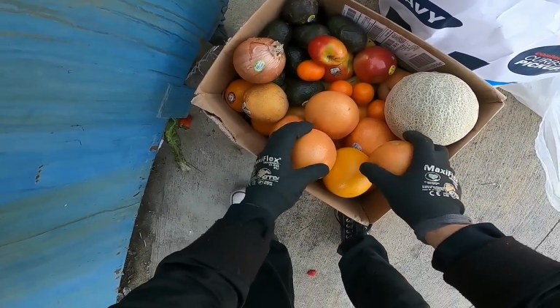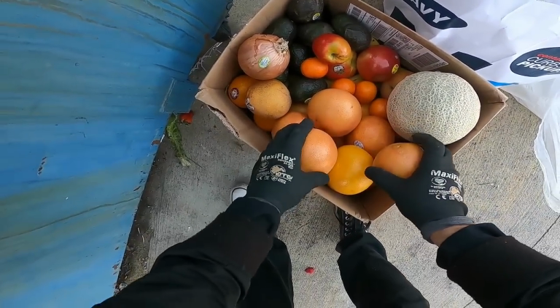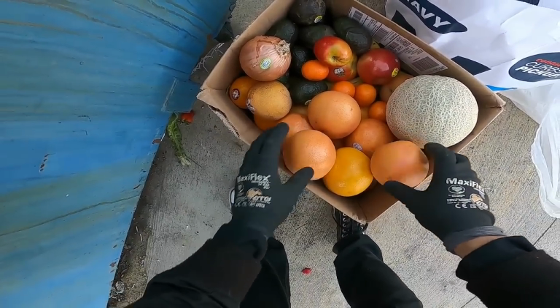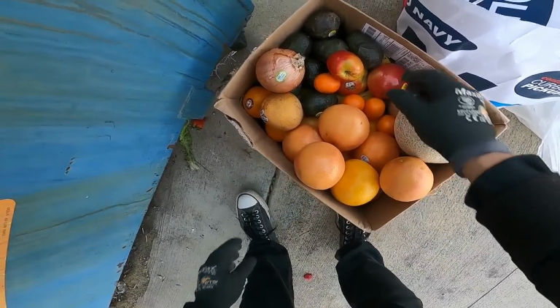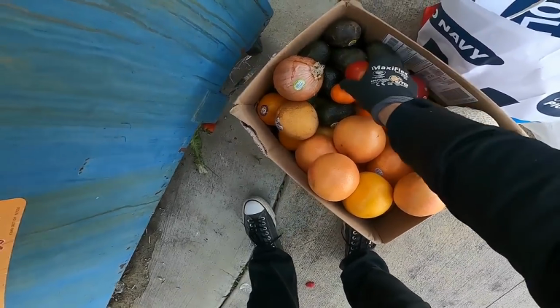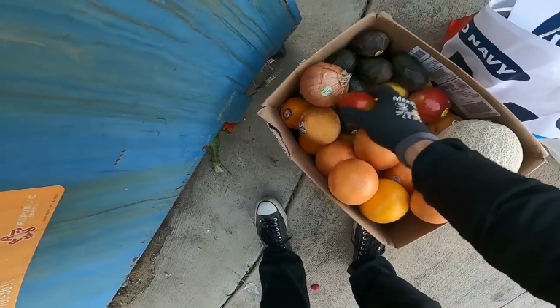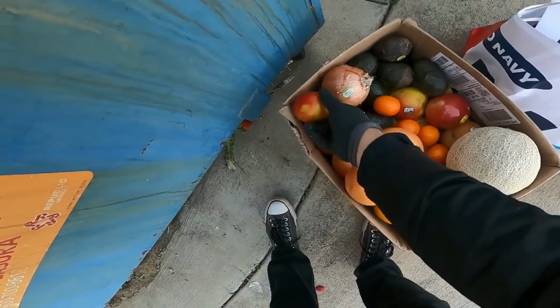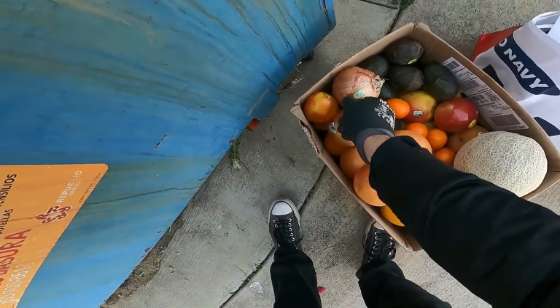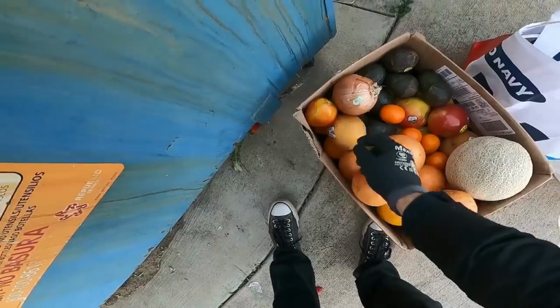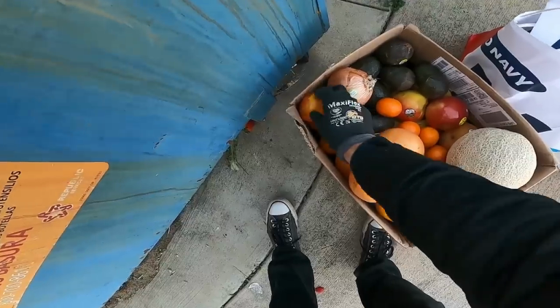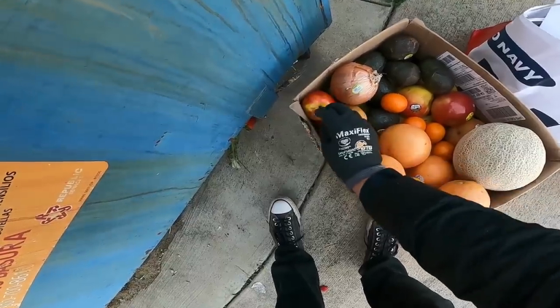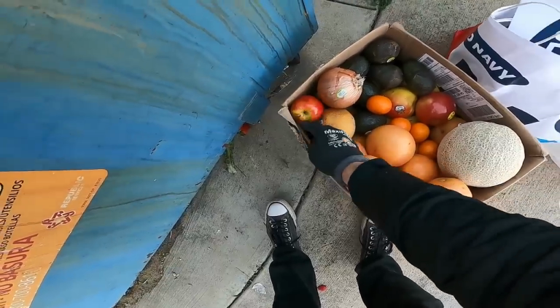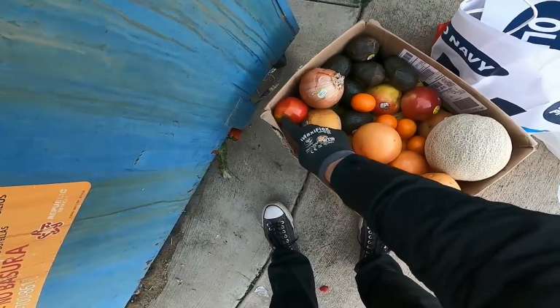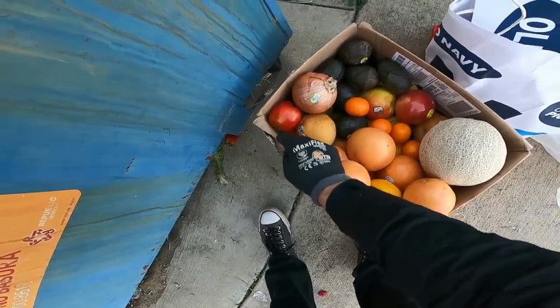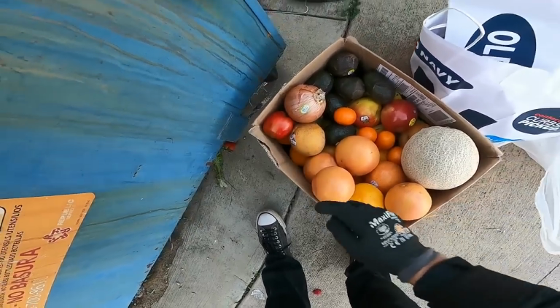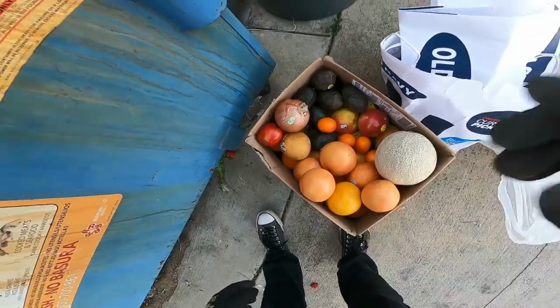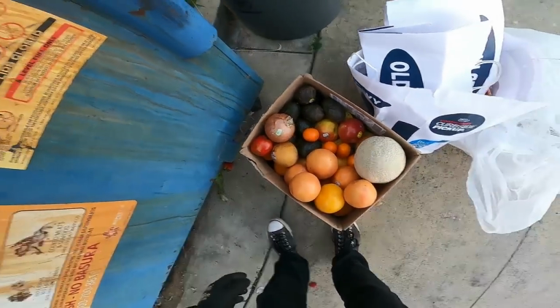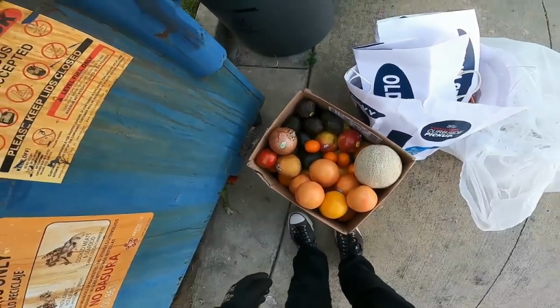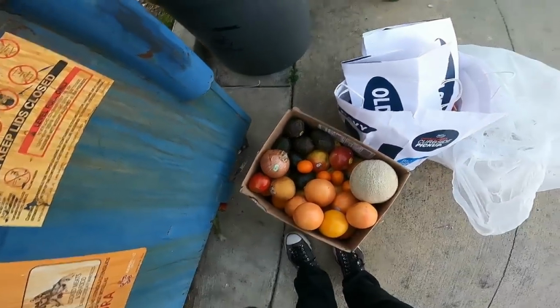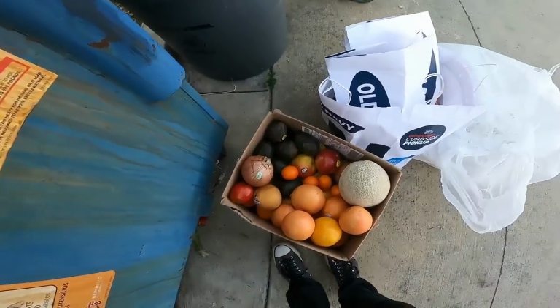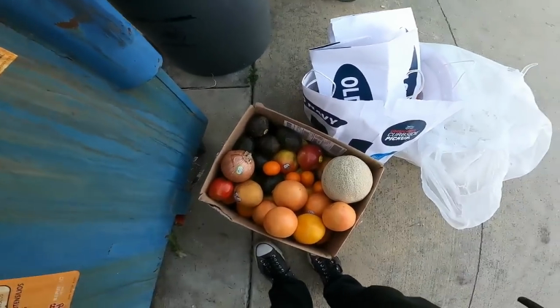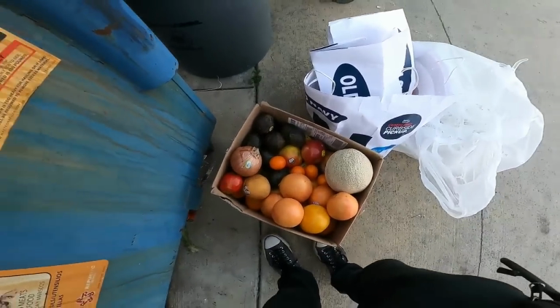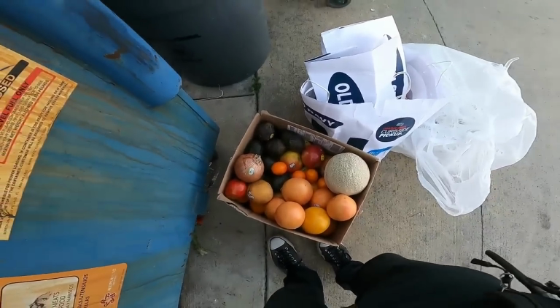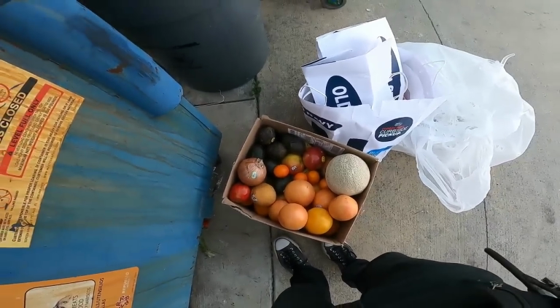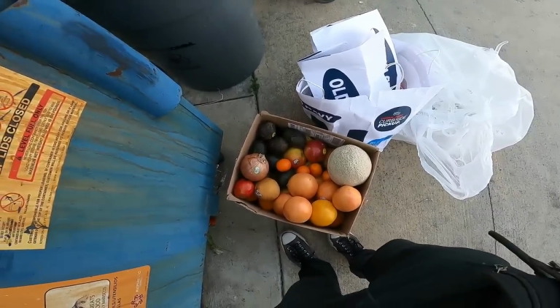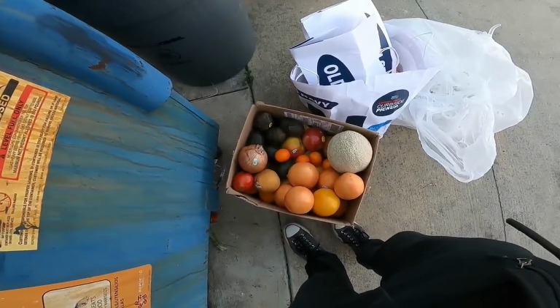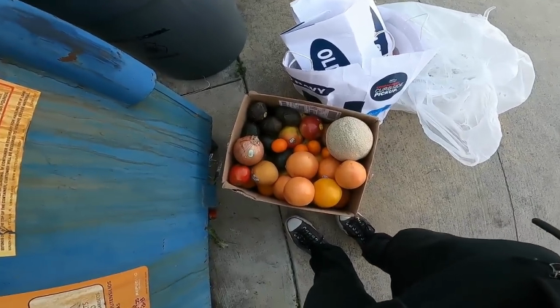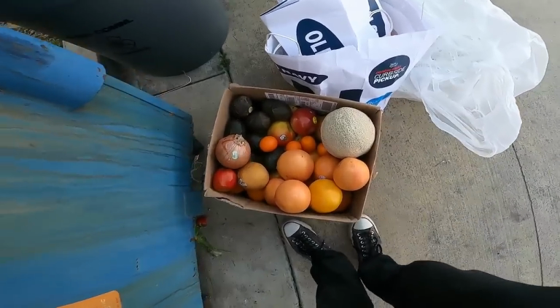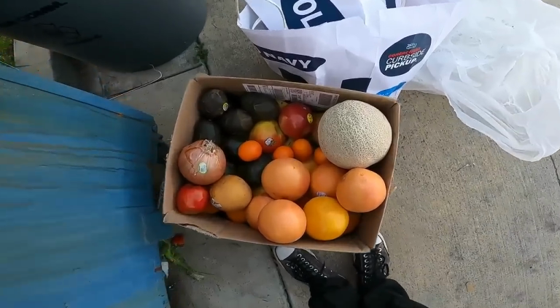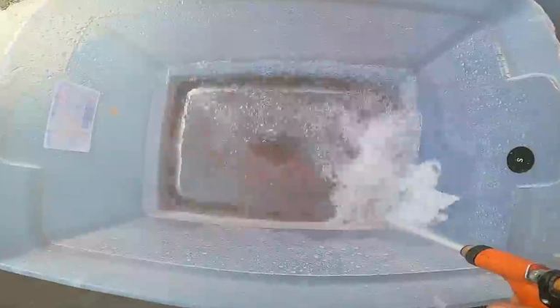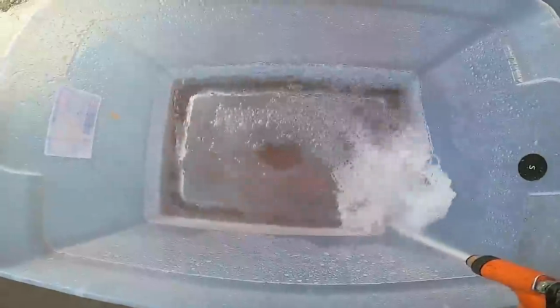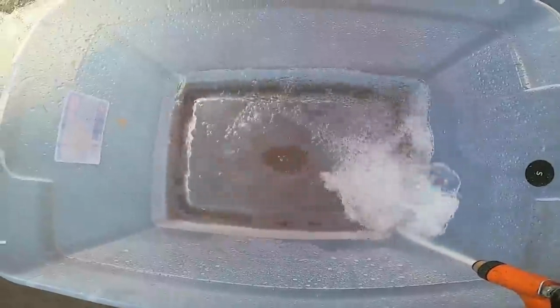You guys already know that if they get a little brown they're perfect for banana bread. The stores have to get rid of them, but they should have a section like 'banana bread bananas' — the ones that are starting to brown.